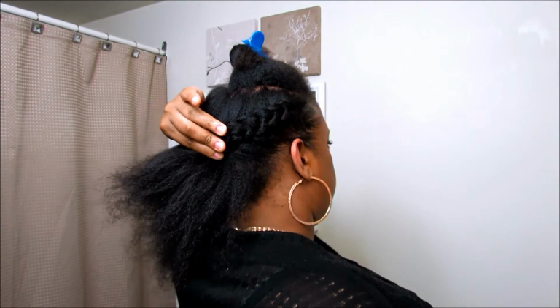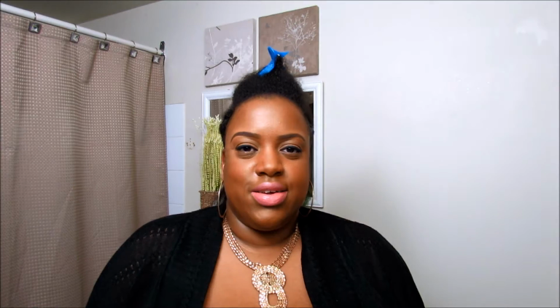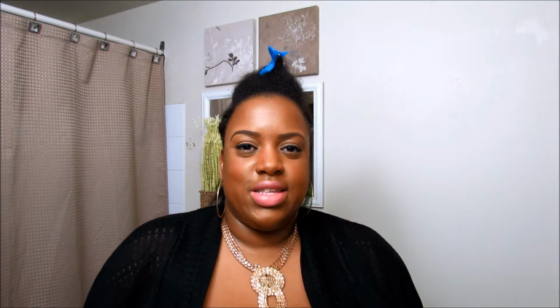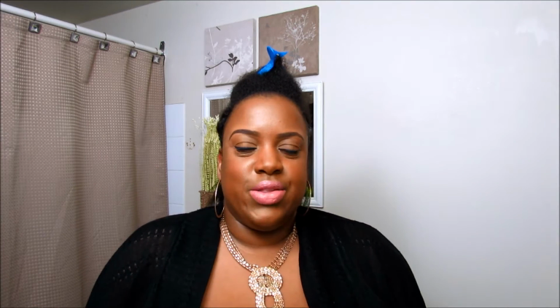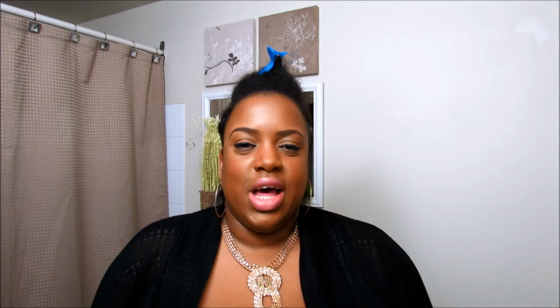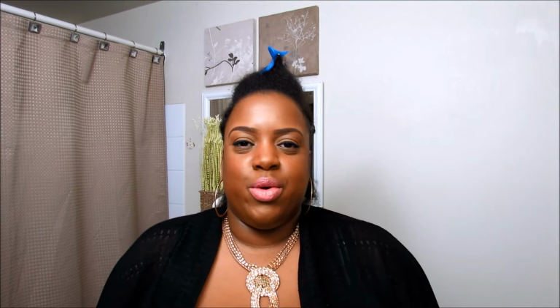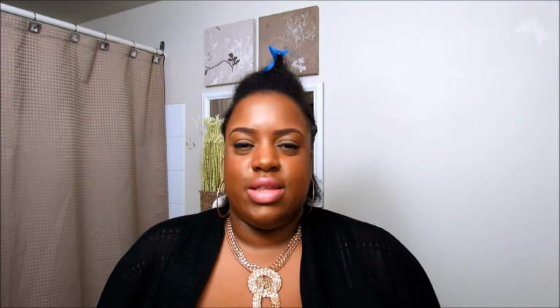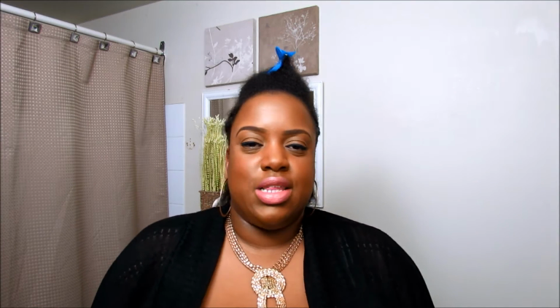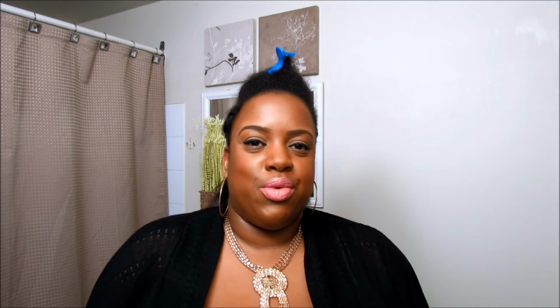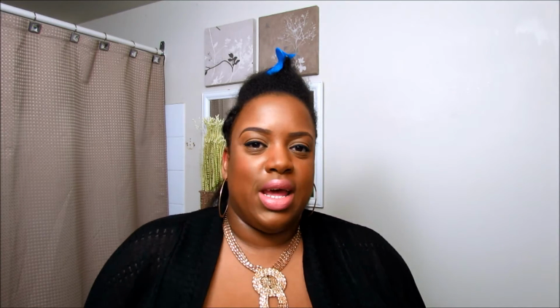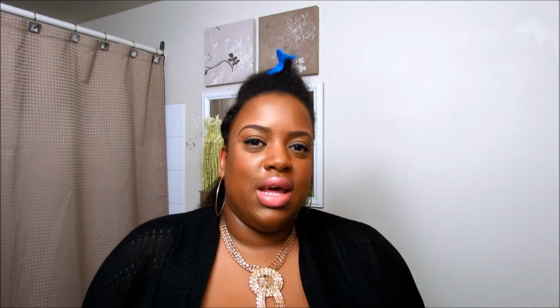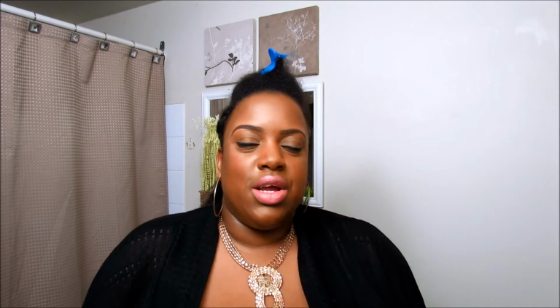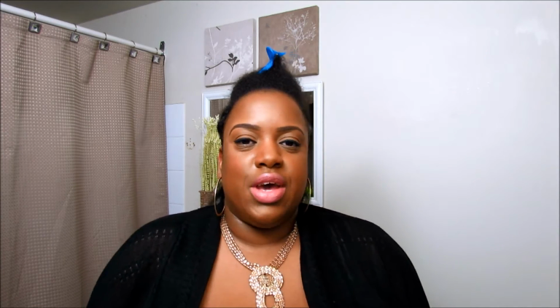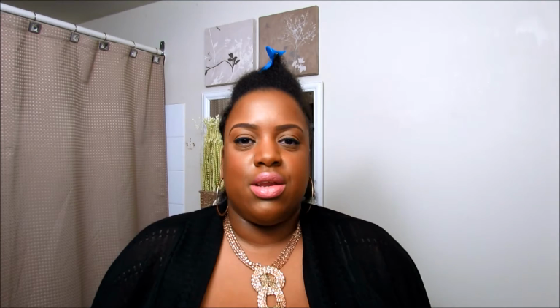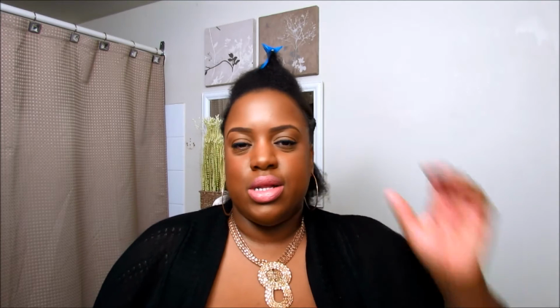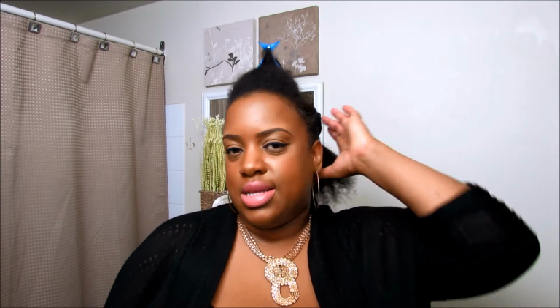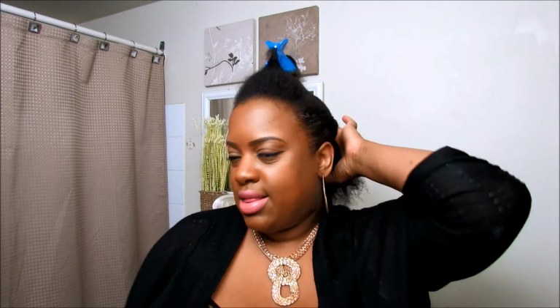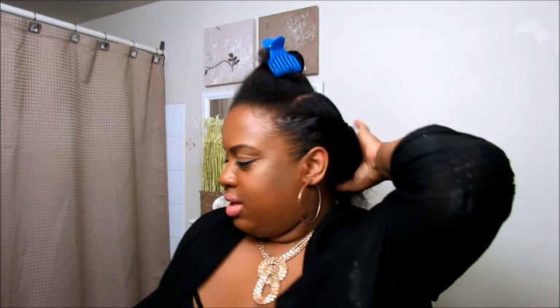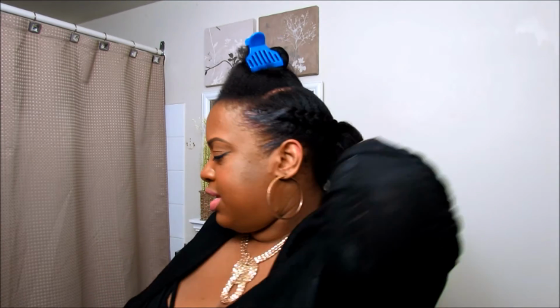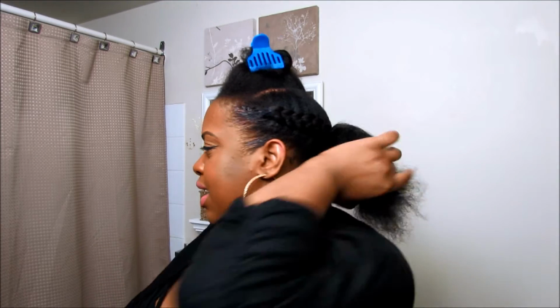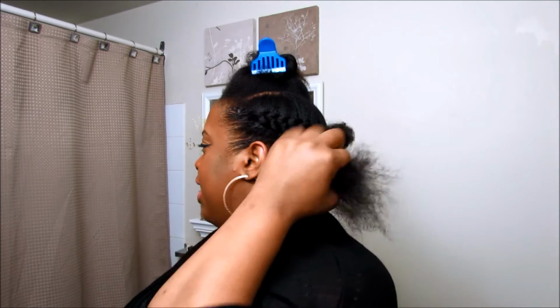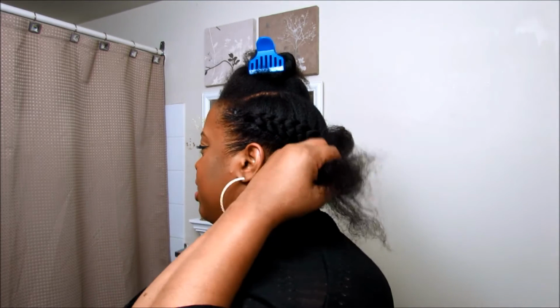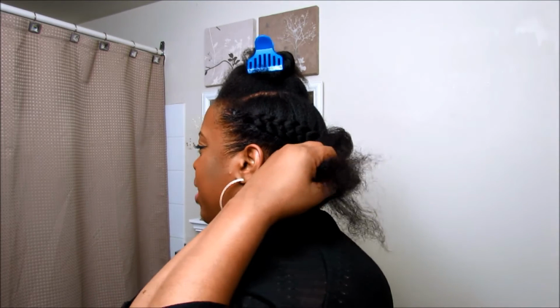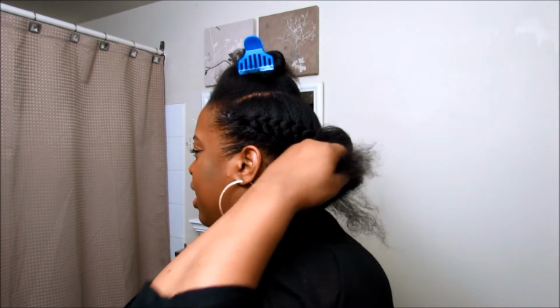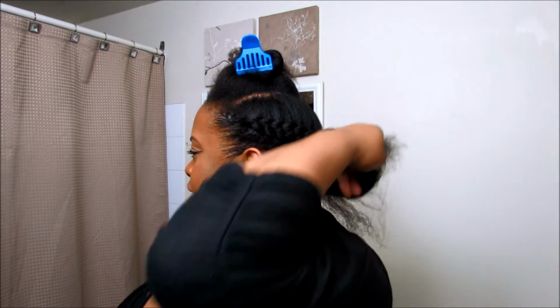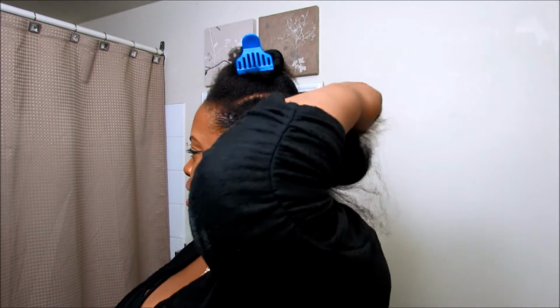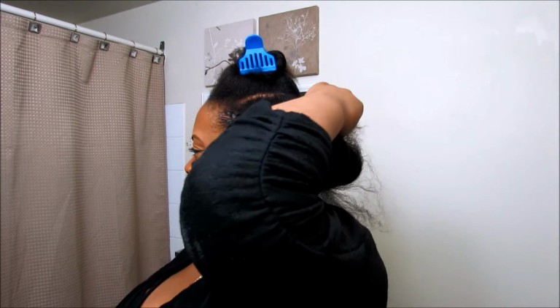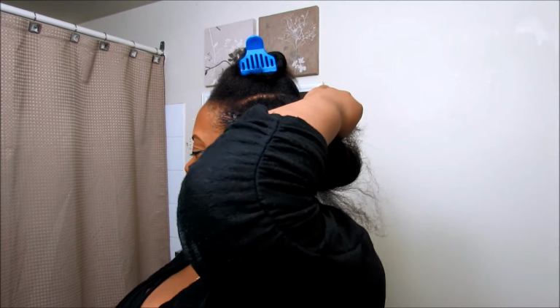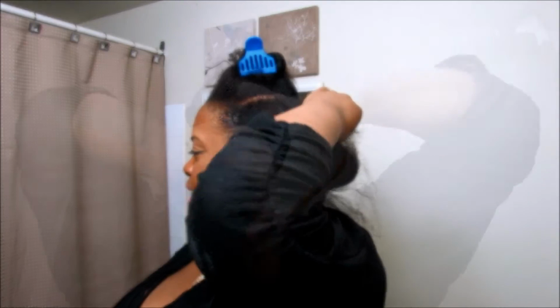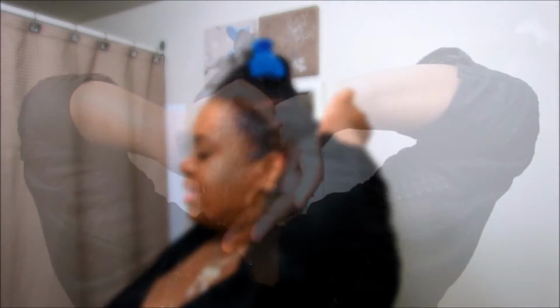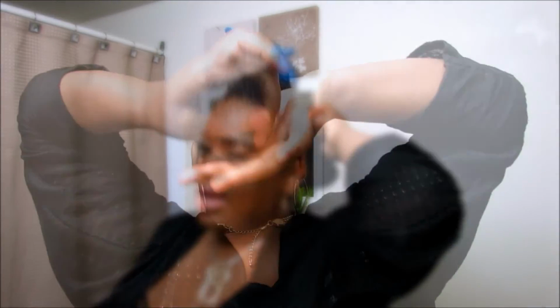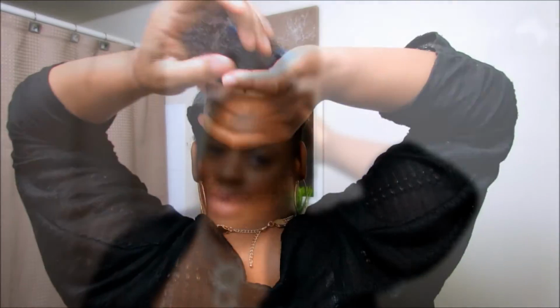Once you have both sides braided, you're then going to take the loose hair at the back and roll it and tuck it in.